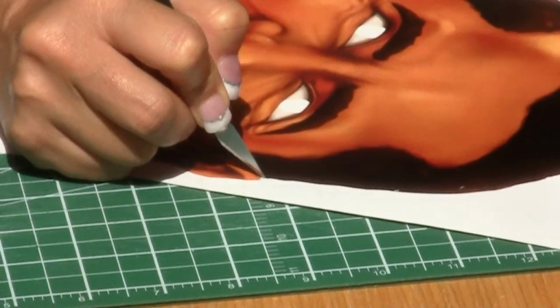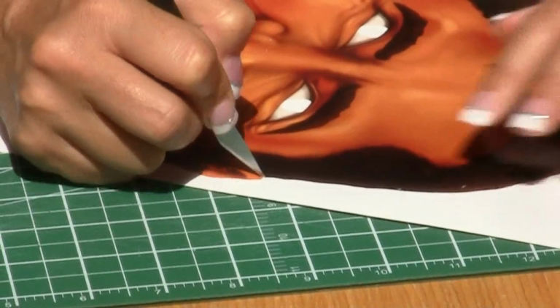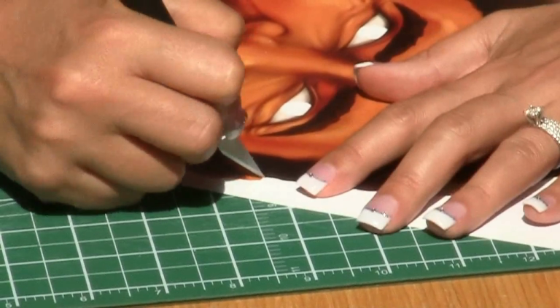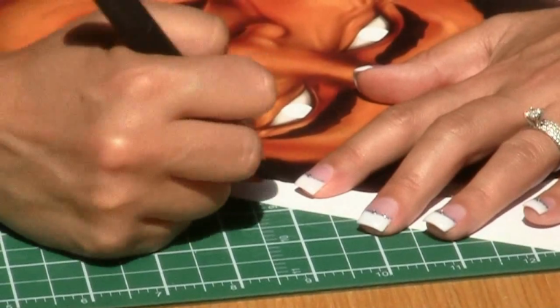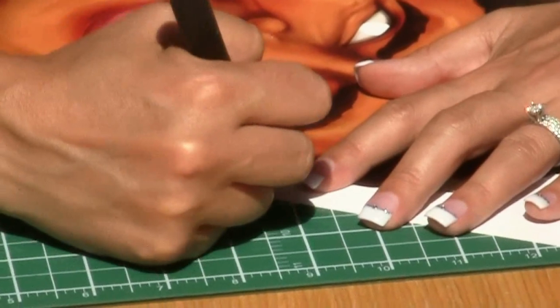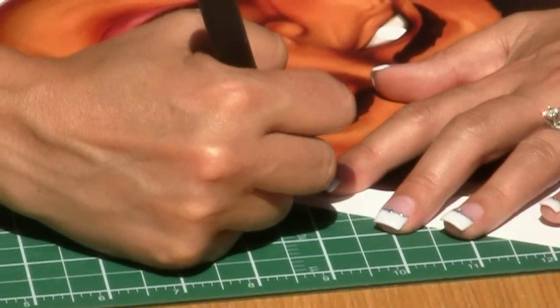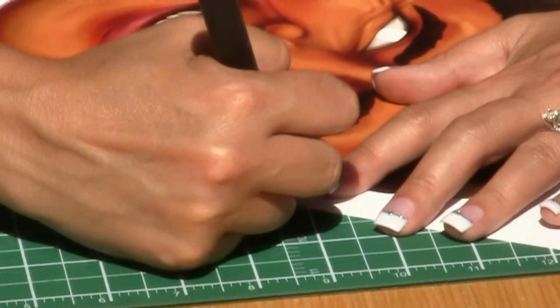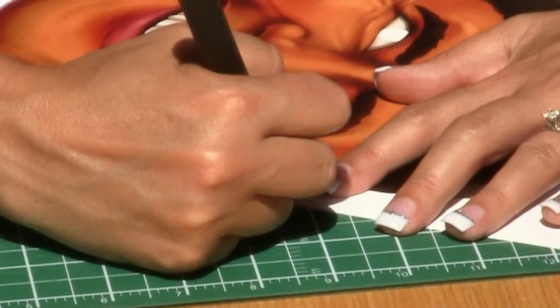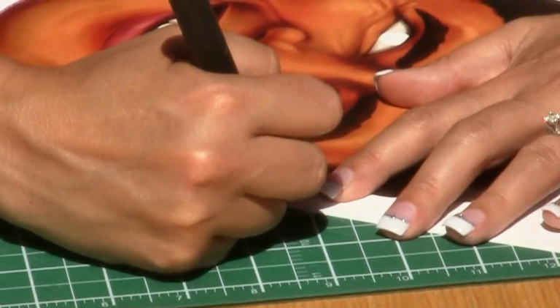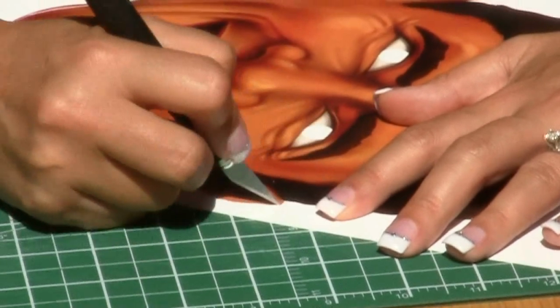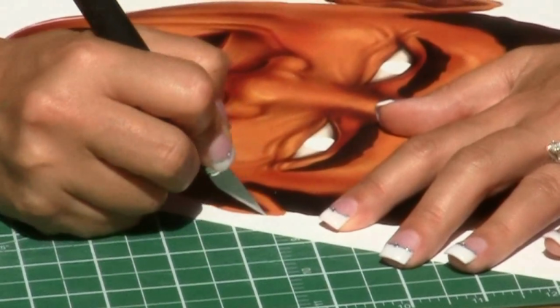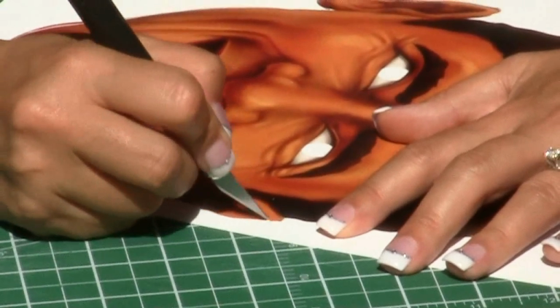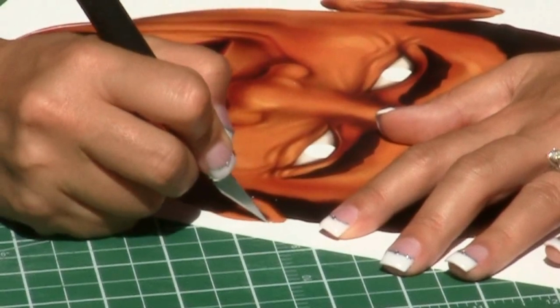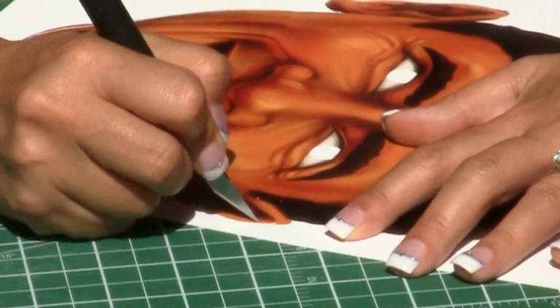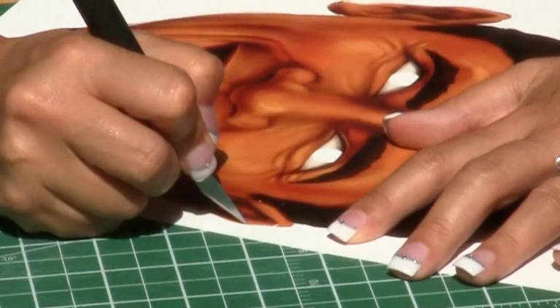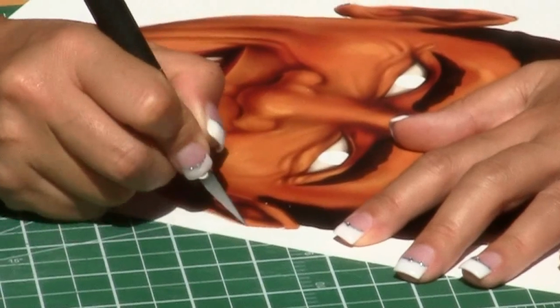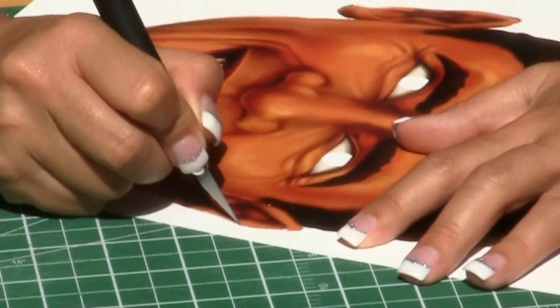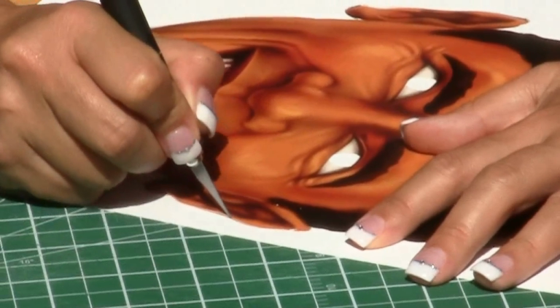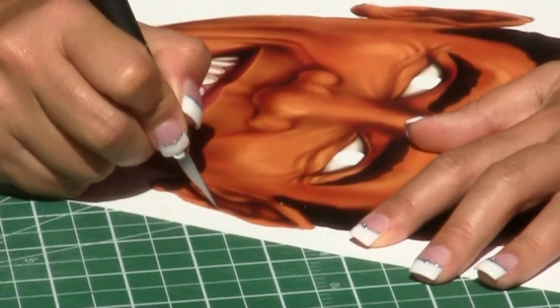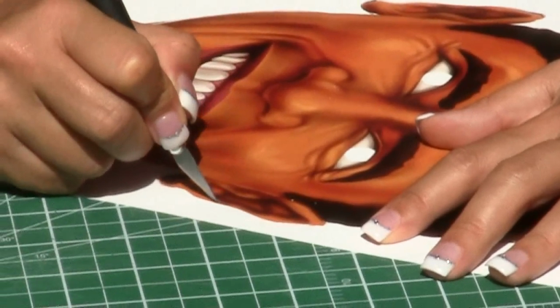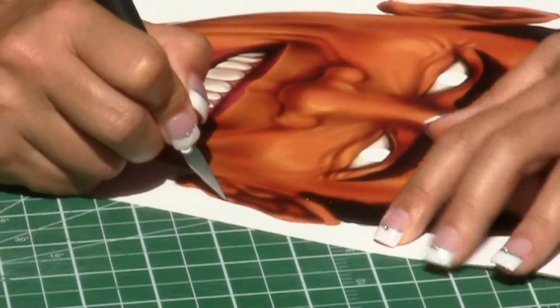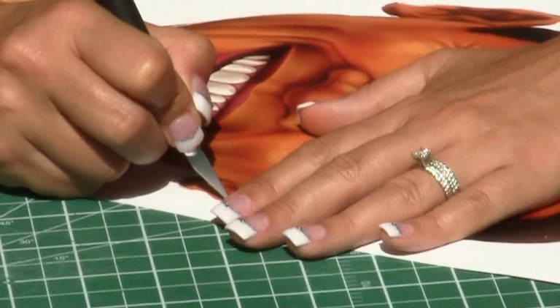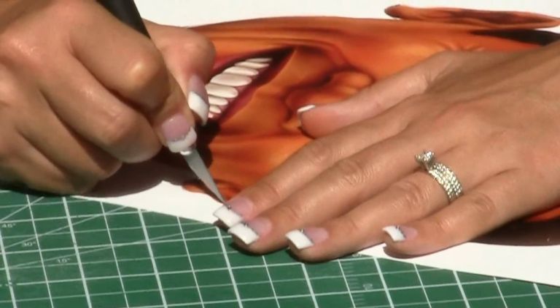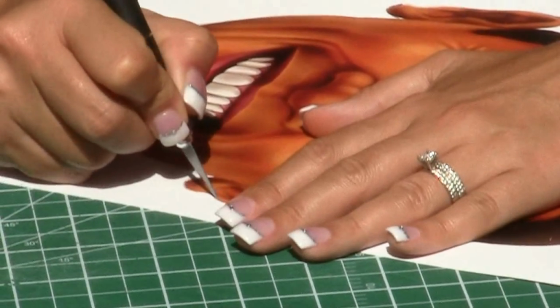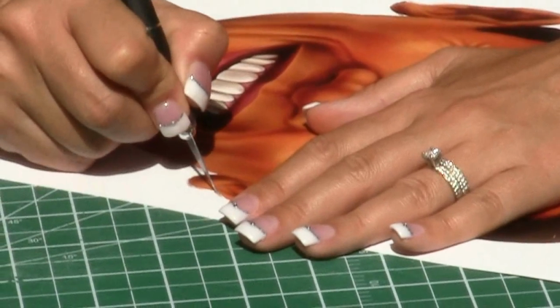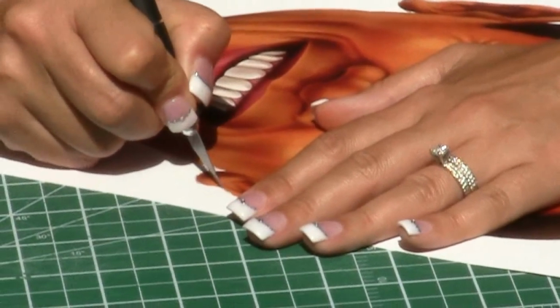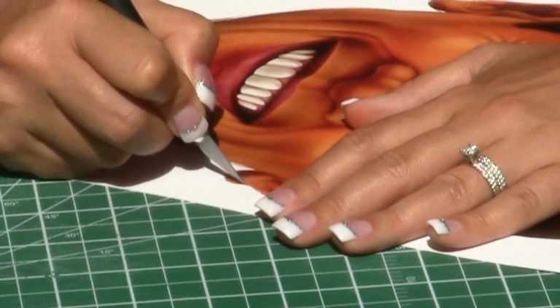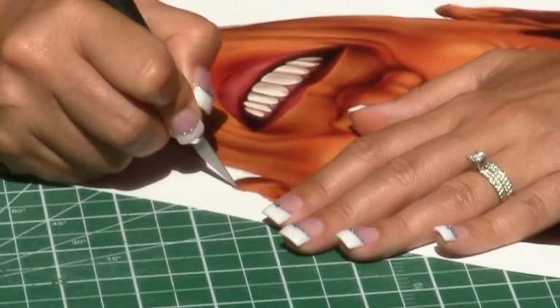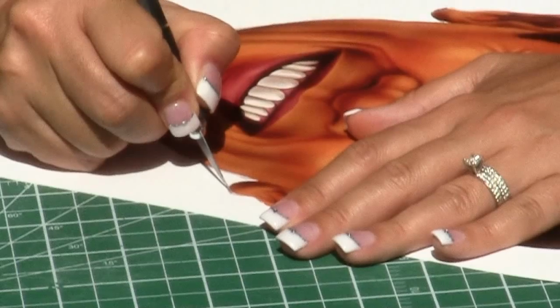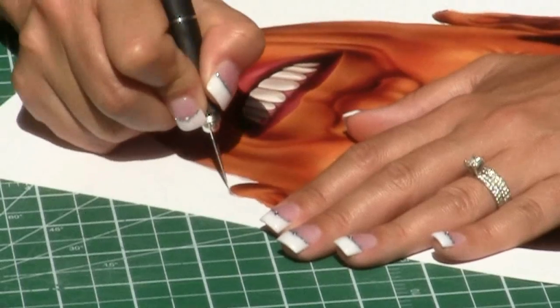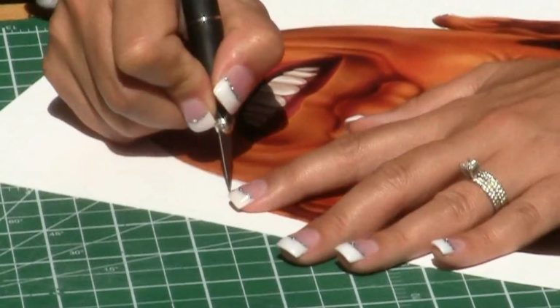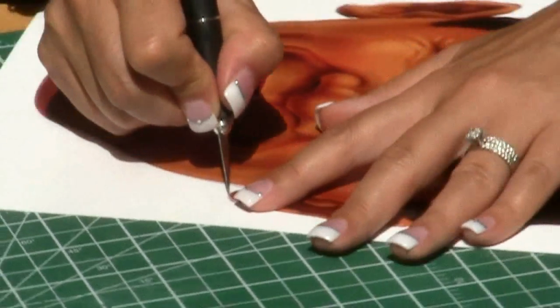Place your exacto blade just slightly inside the mask outline to try and avoid a white border. Continue to cut around the outer edge of your mask, rotating the paper as you go. This is easier than rotating your arm.